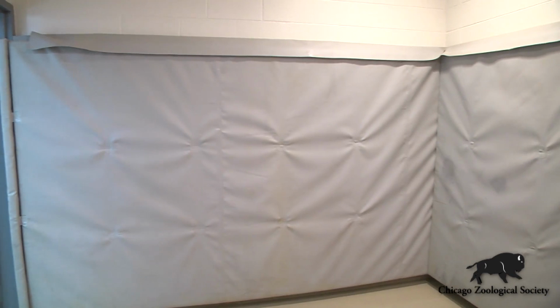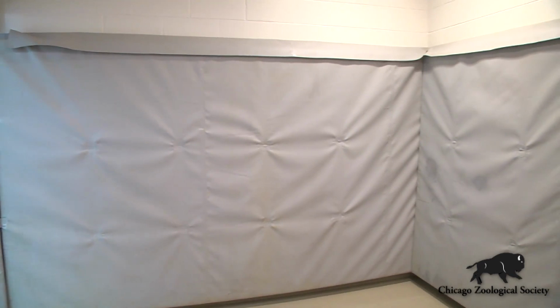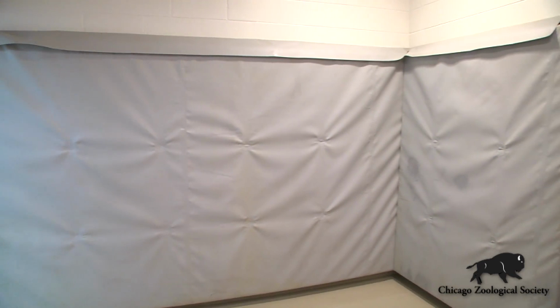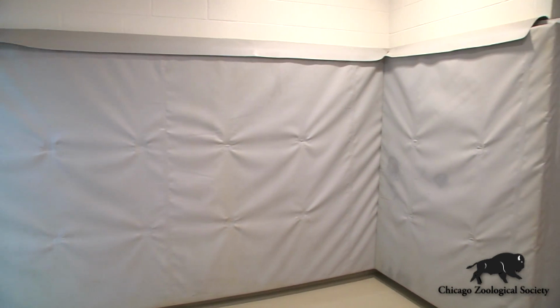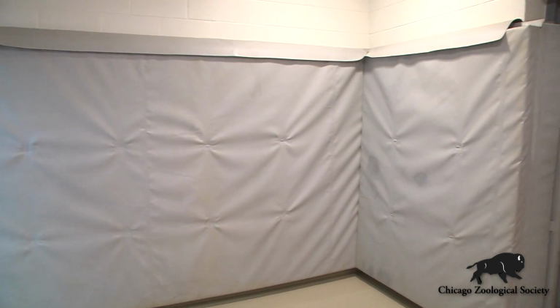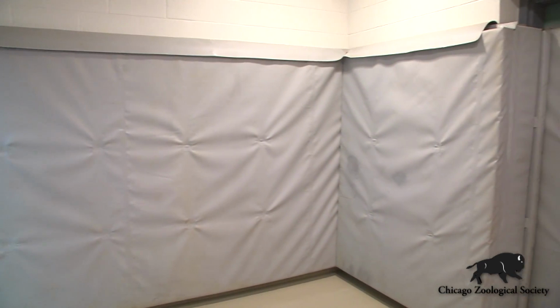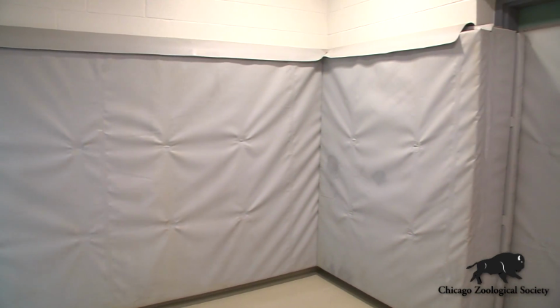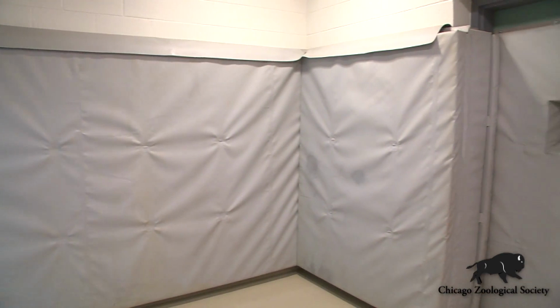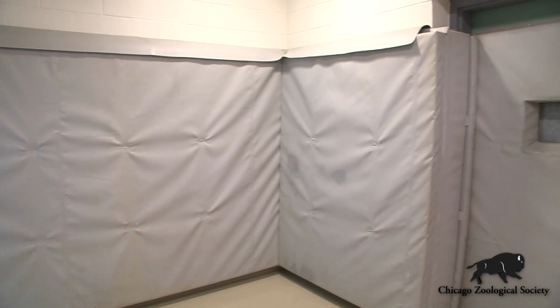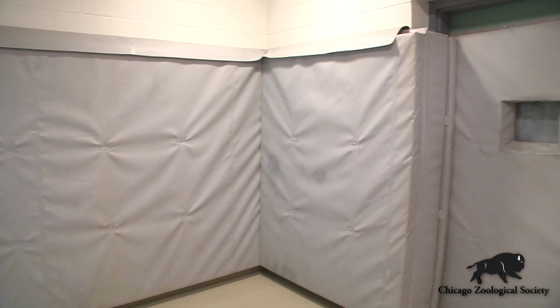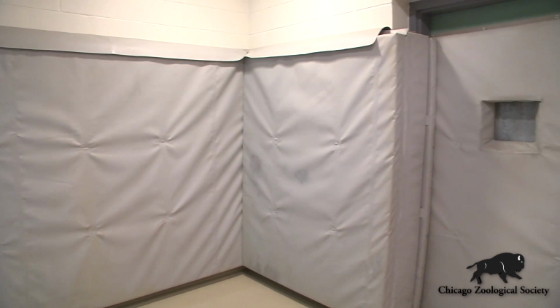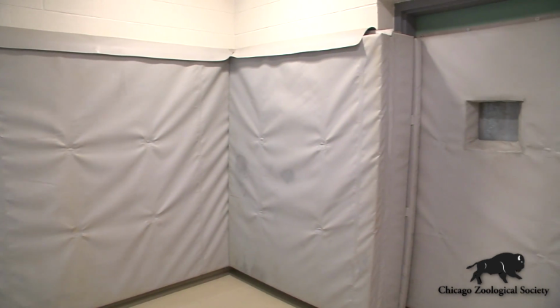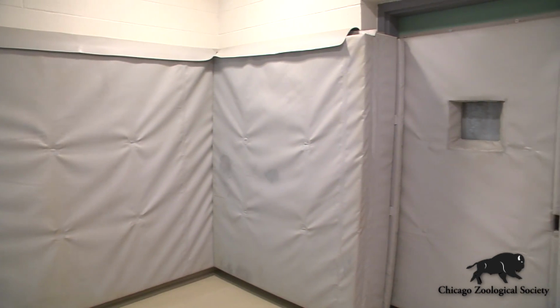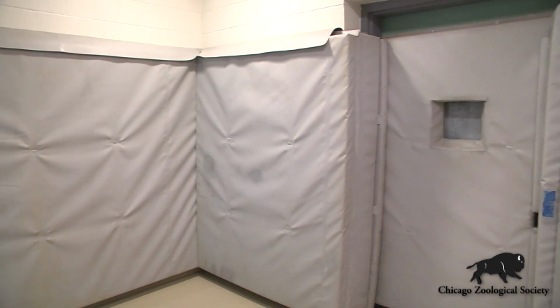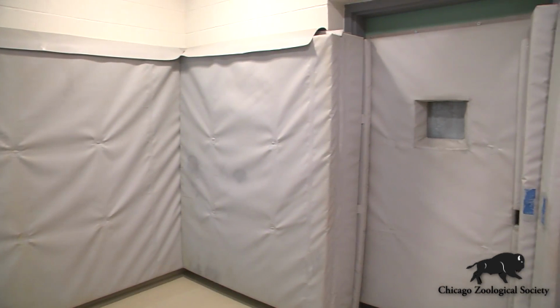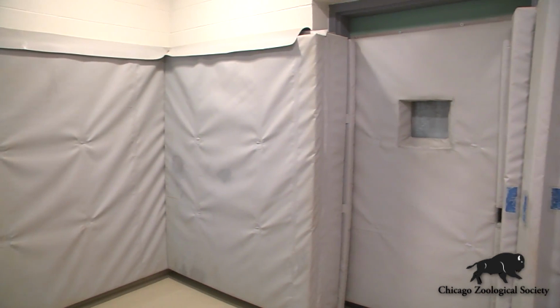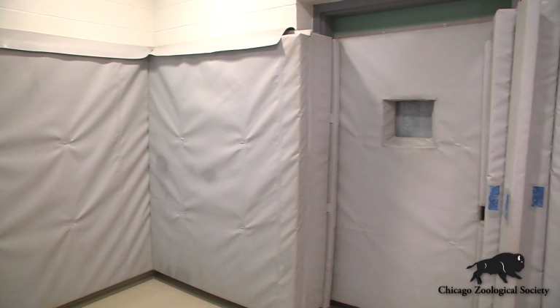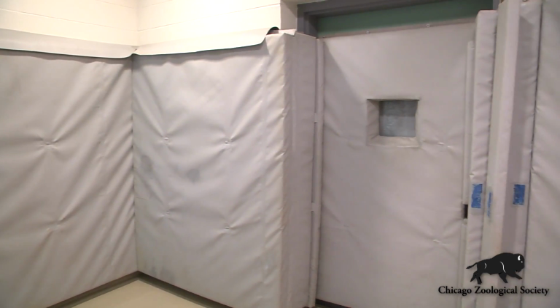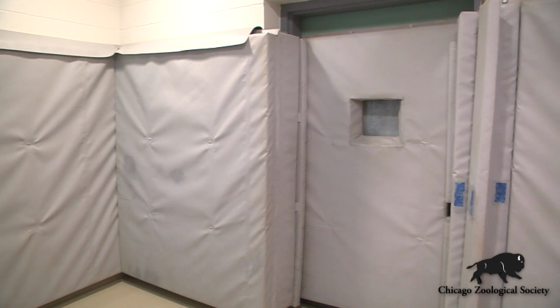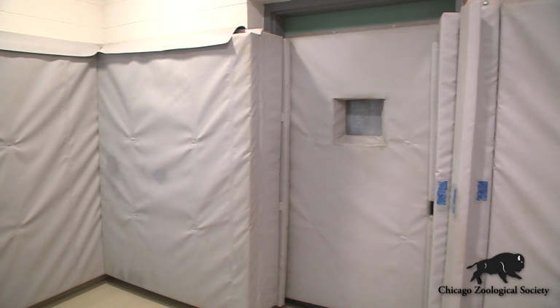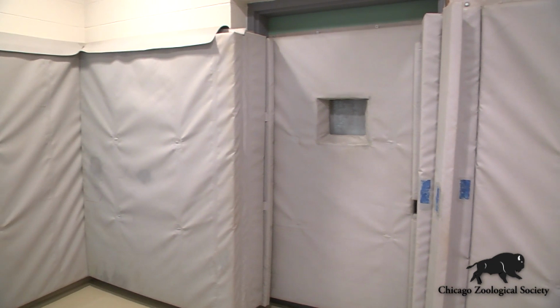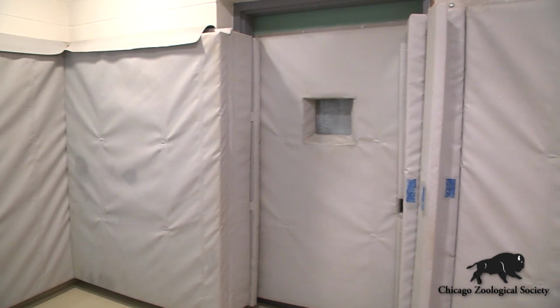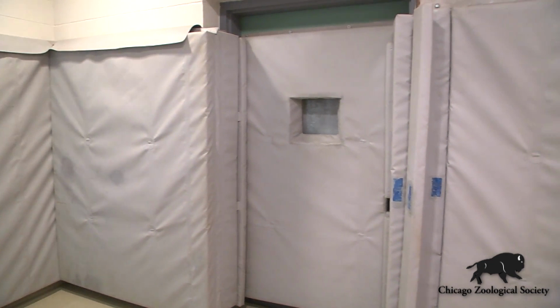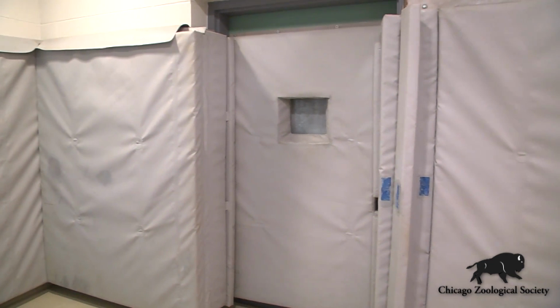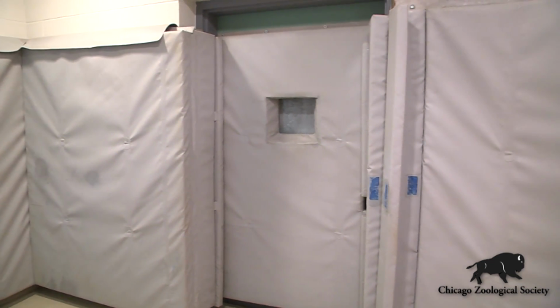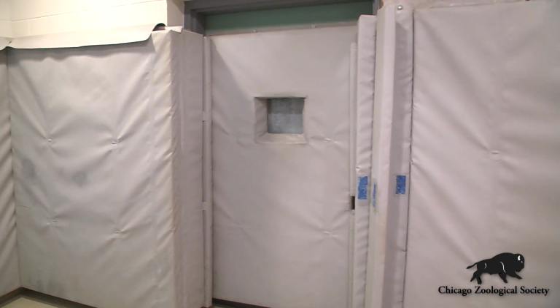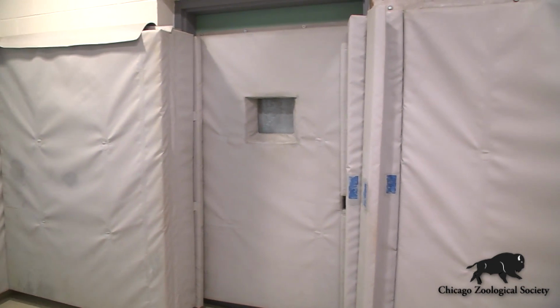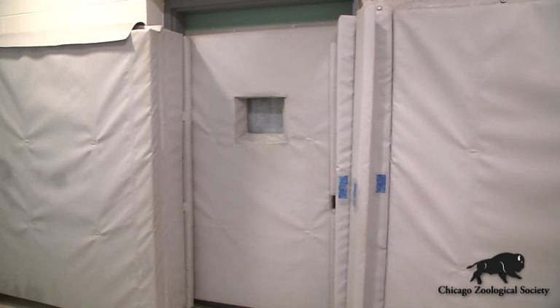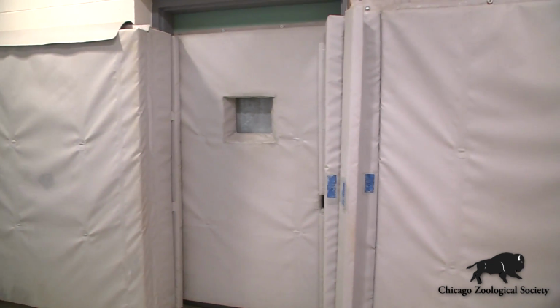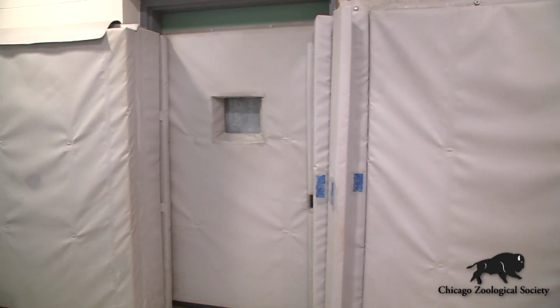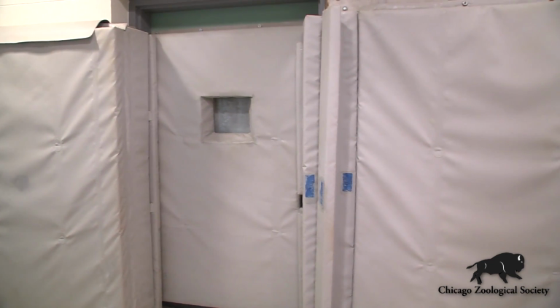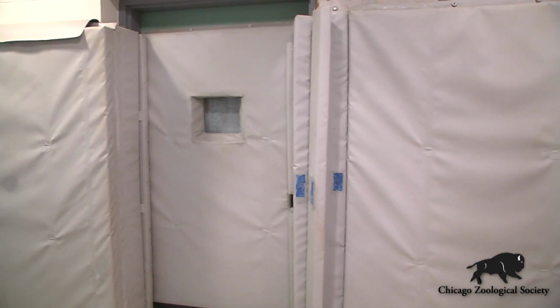As you can see, the room has some very thick padding on the walls, the floor is nice and soft, and it makes a very safe environment for us to work with our larger animals and to put these guys safely under anesthesia.